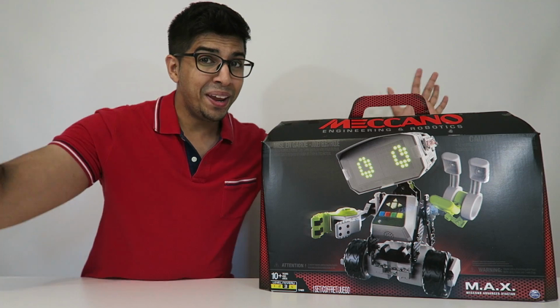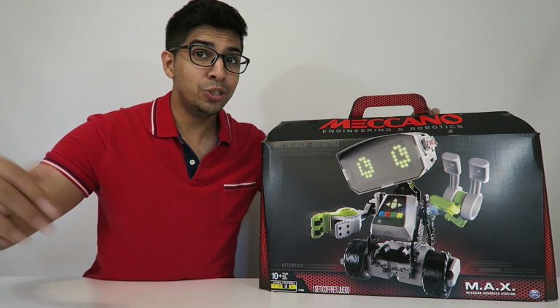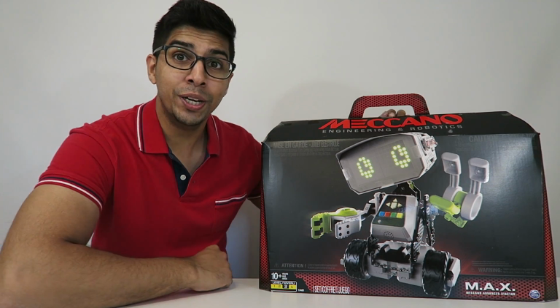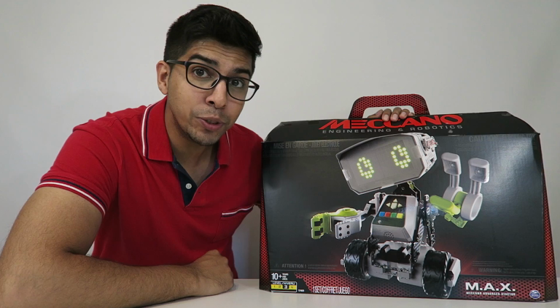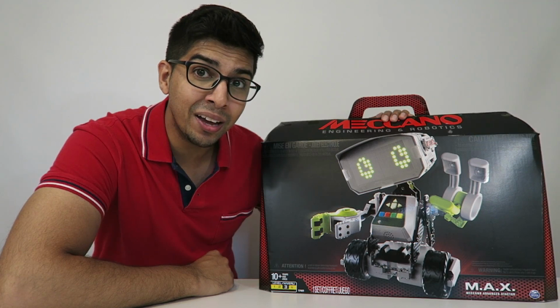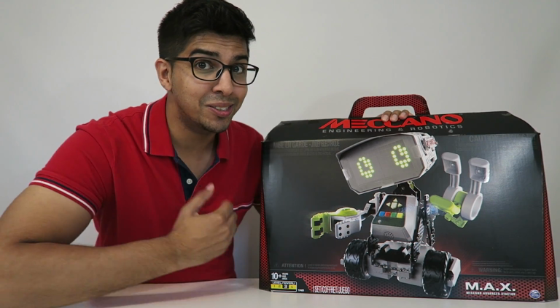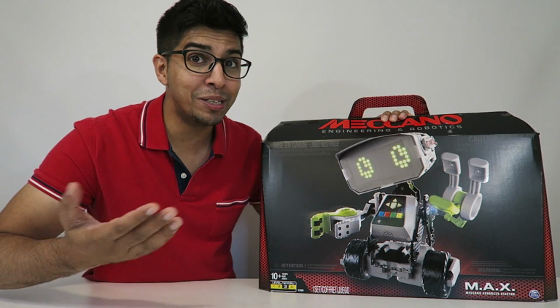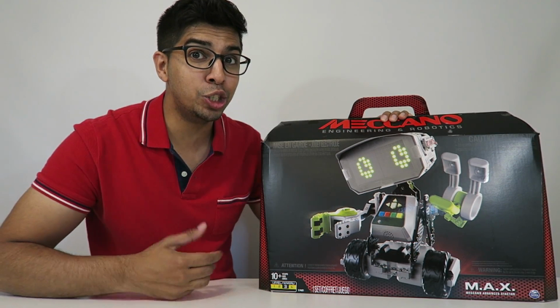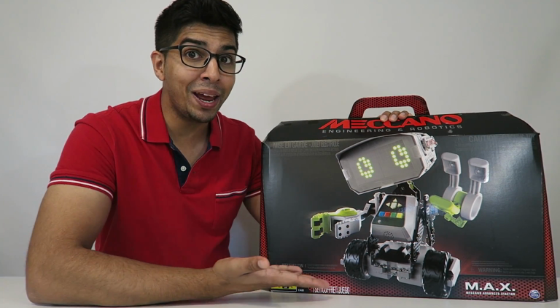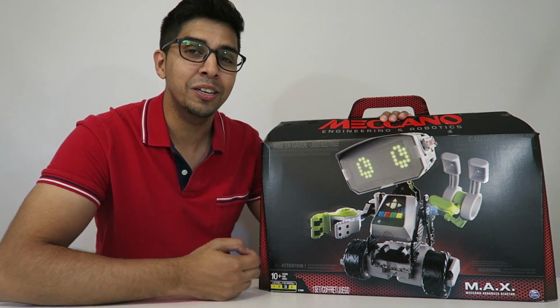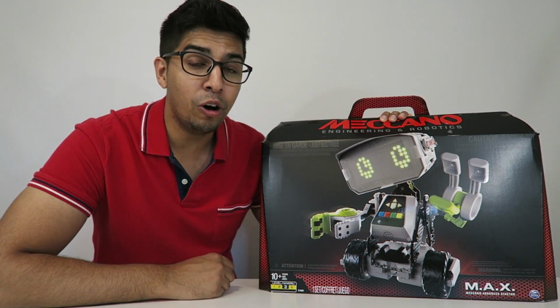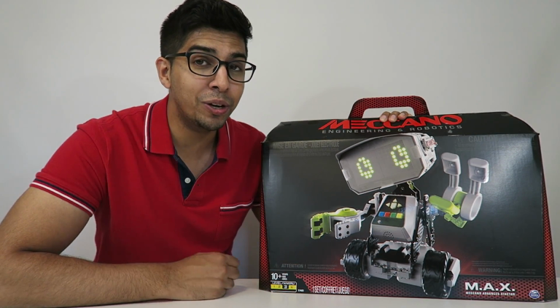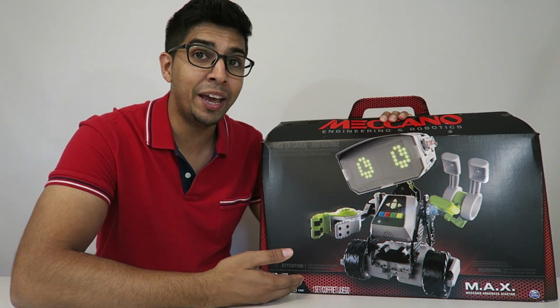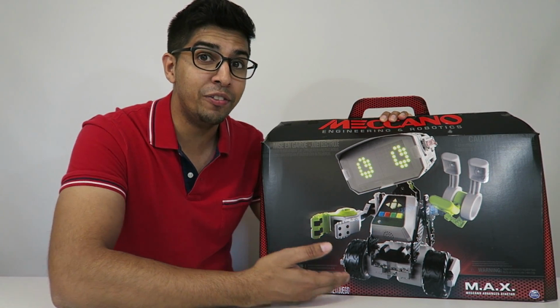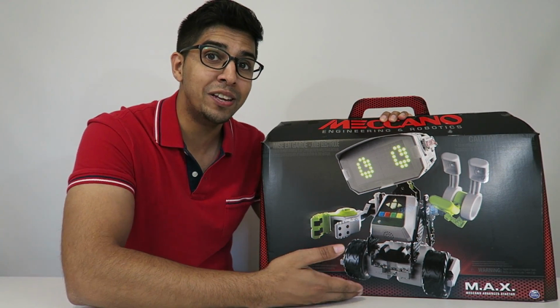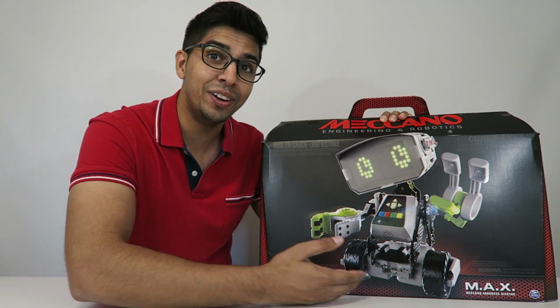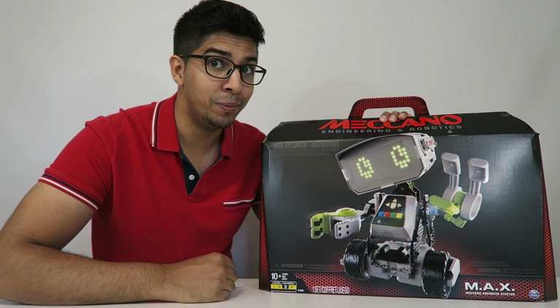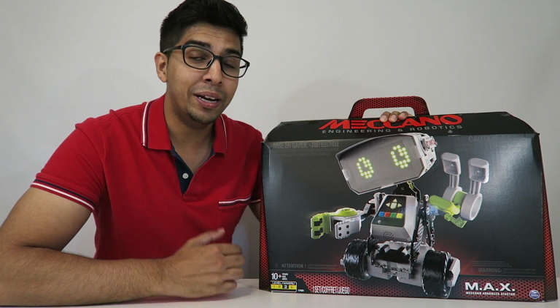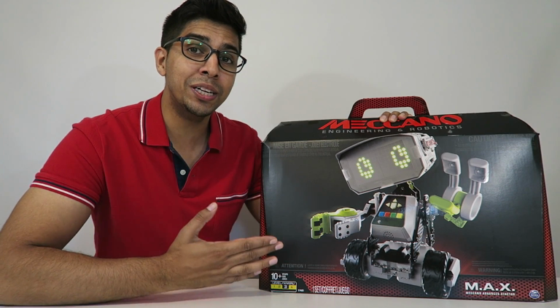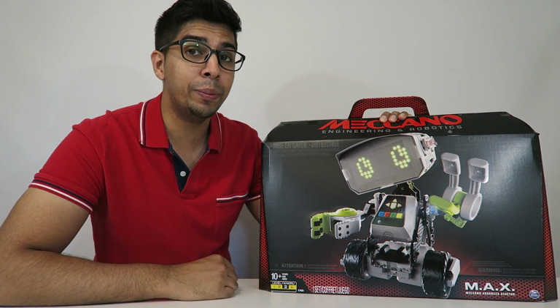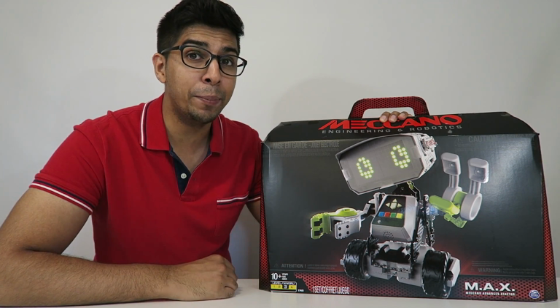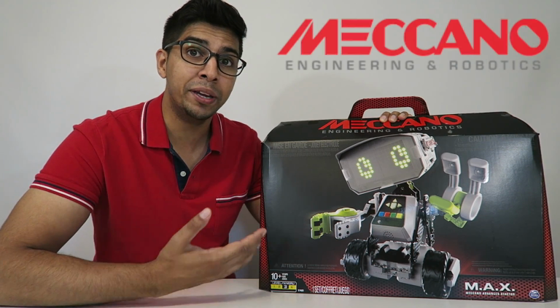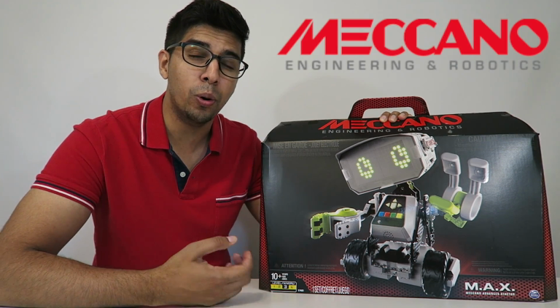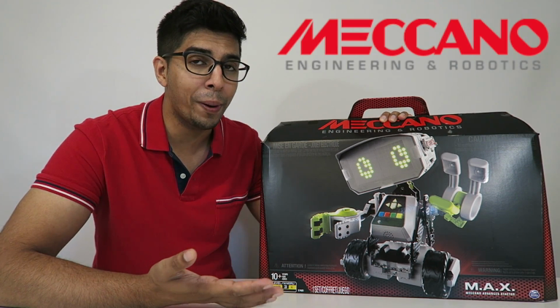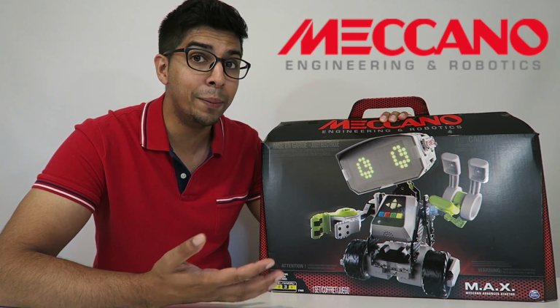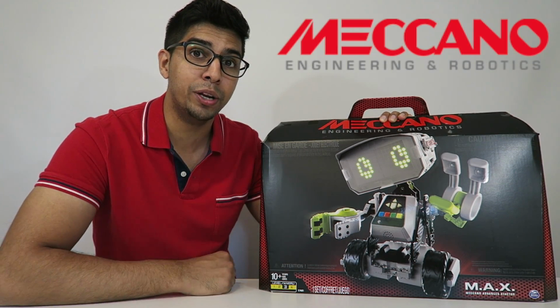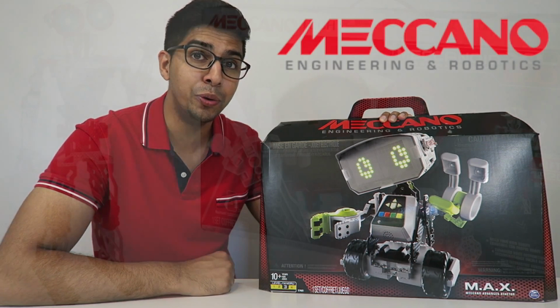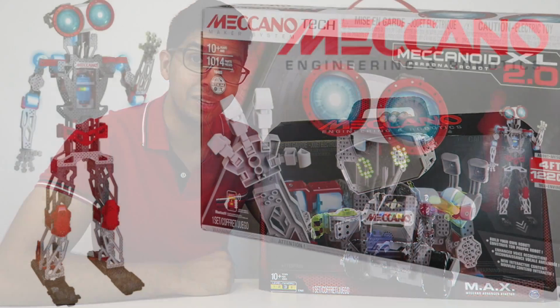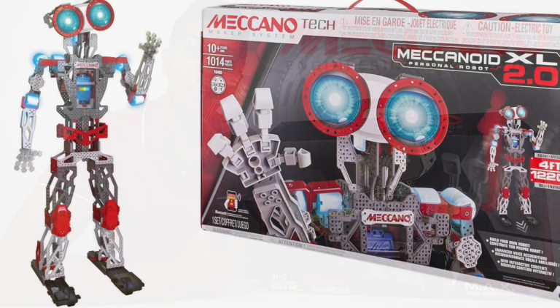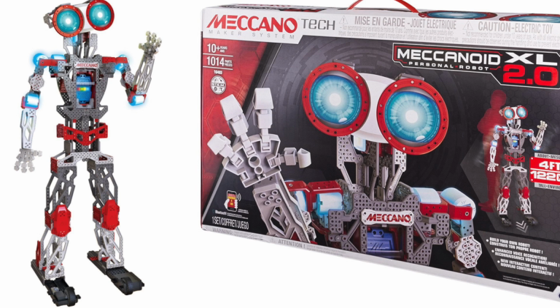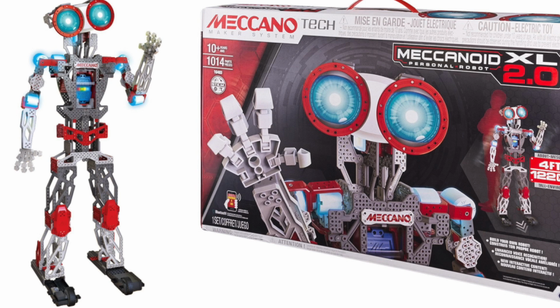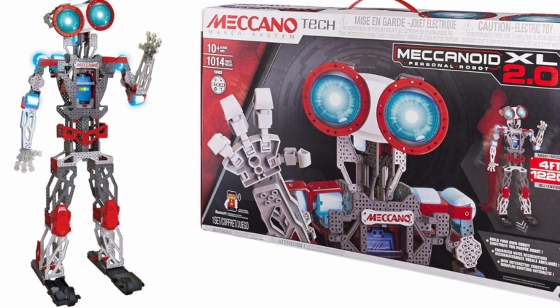Hey guys, welcome to a new episode of Conflicts. Today I'm excited to show you Max, also known as Meccano Advanced X Factor. This was actually created by a company called Meccano, a robotics company that created the Meccanoid XL, as well as other robots.